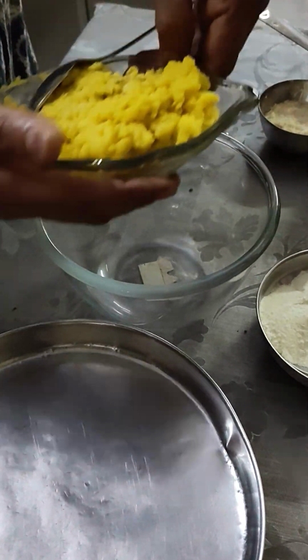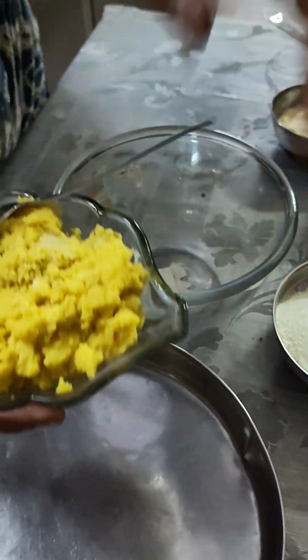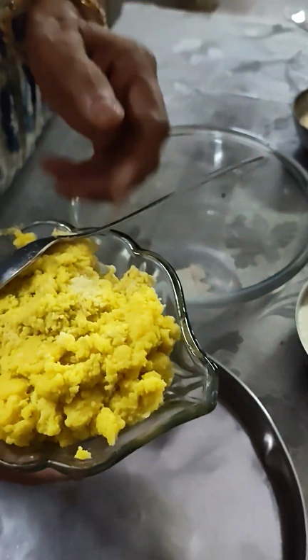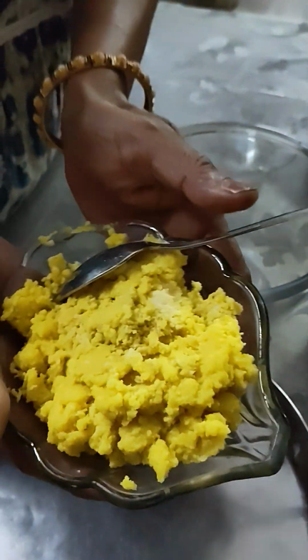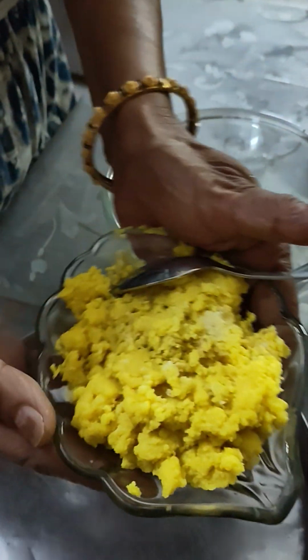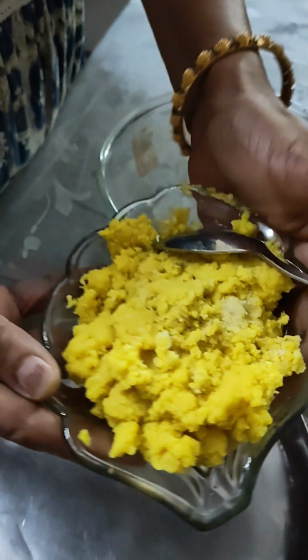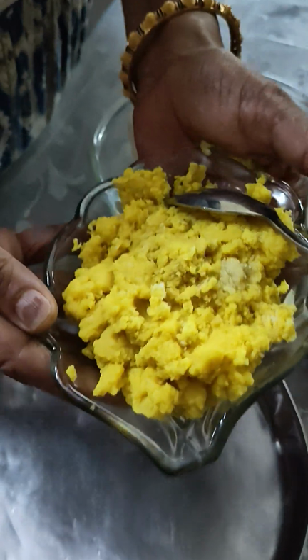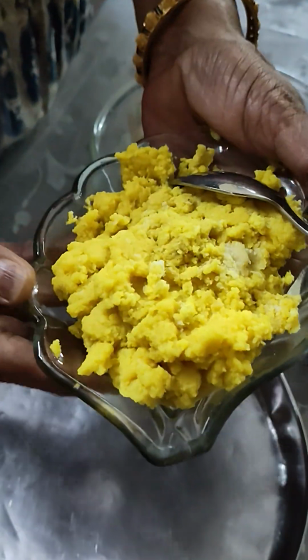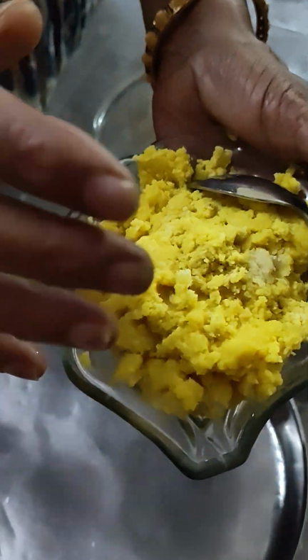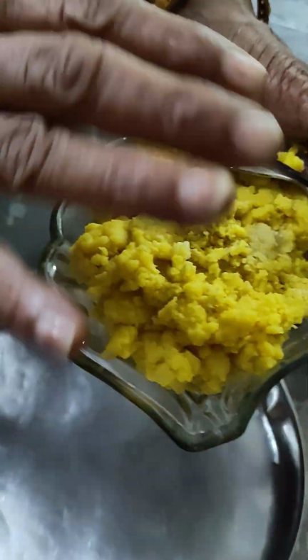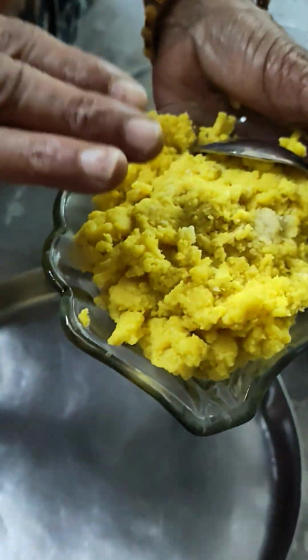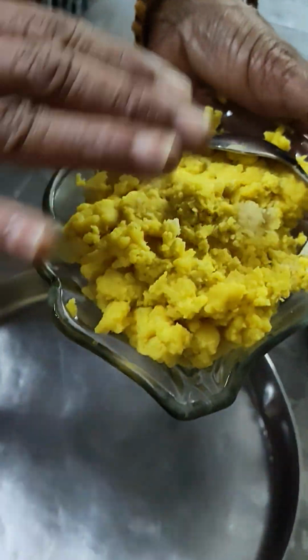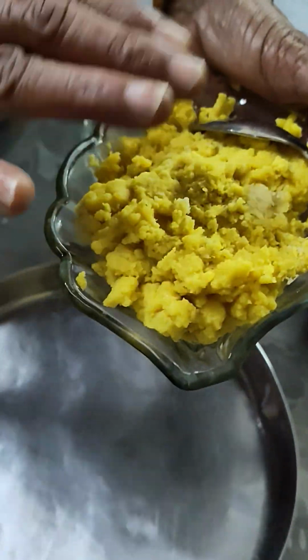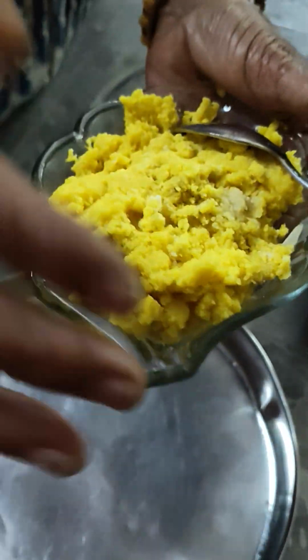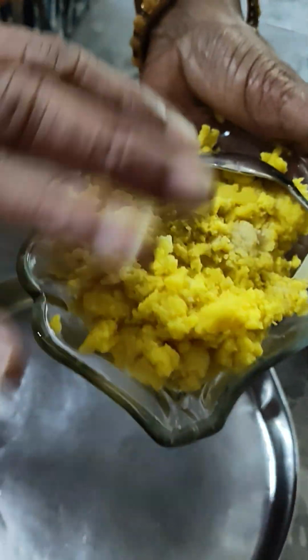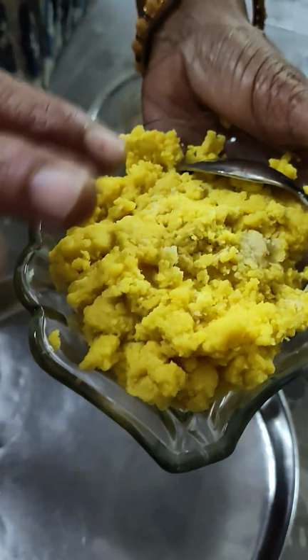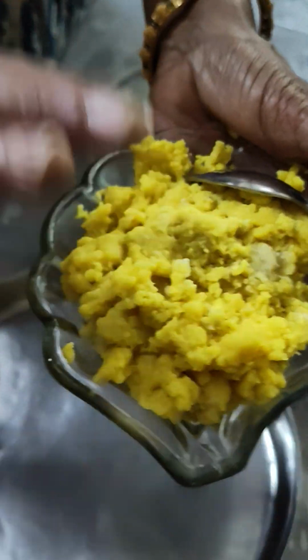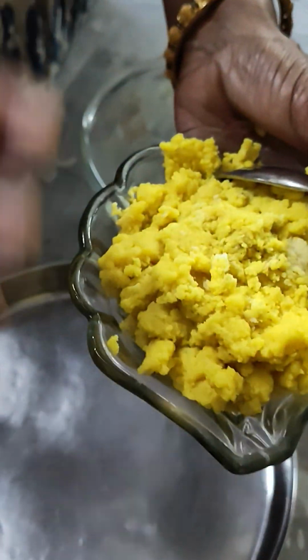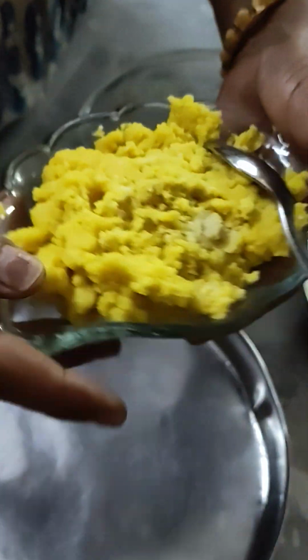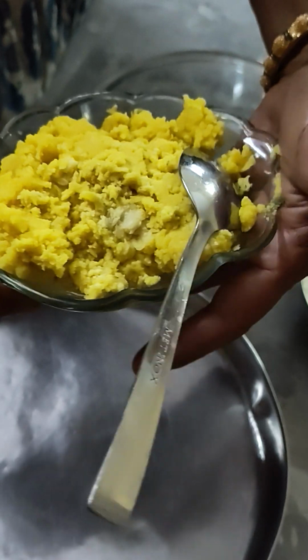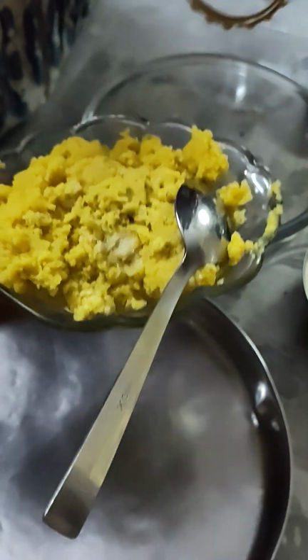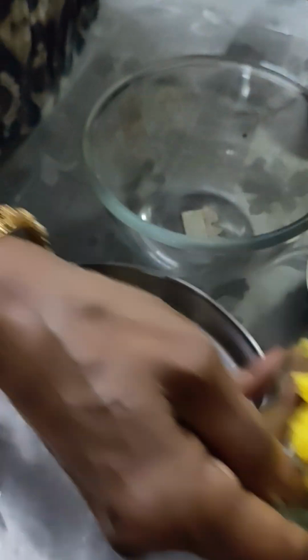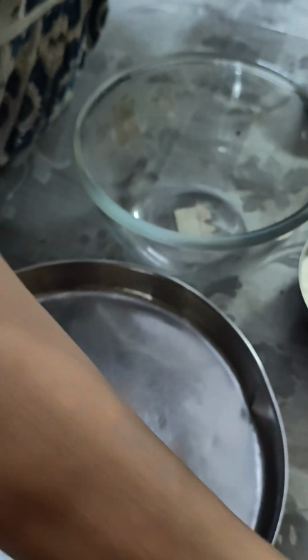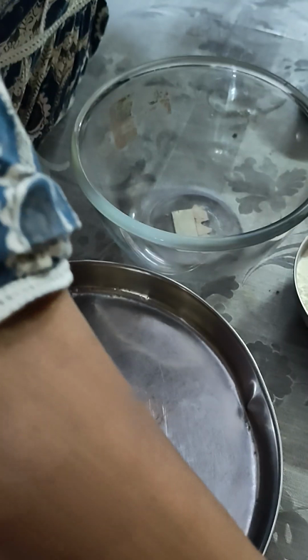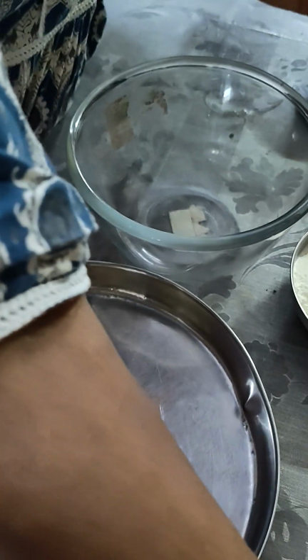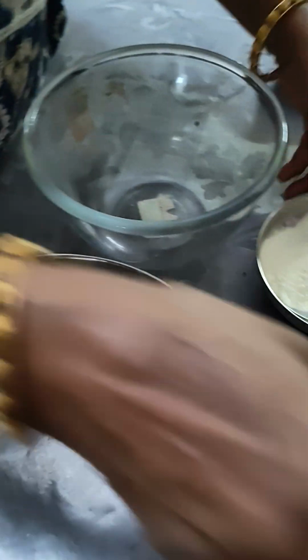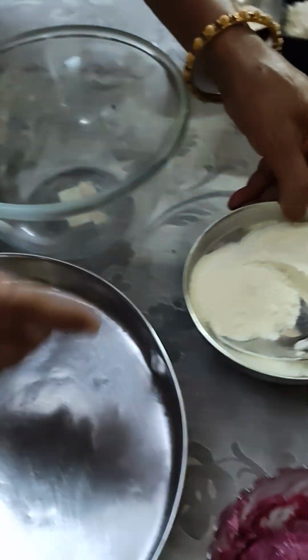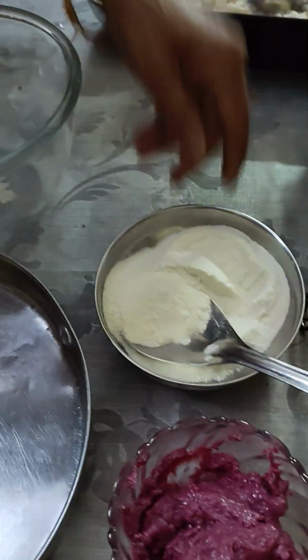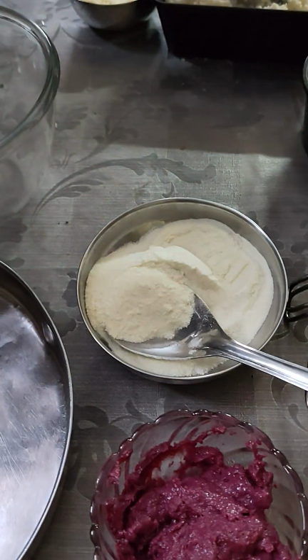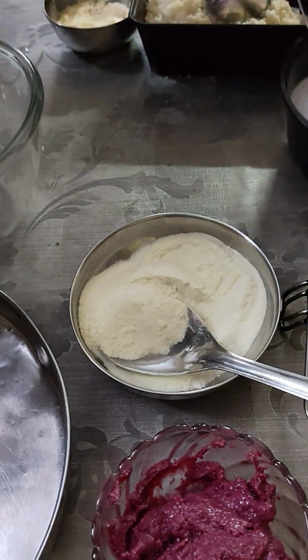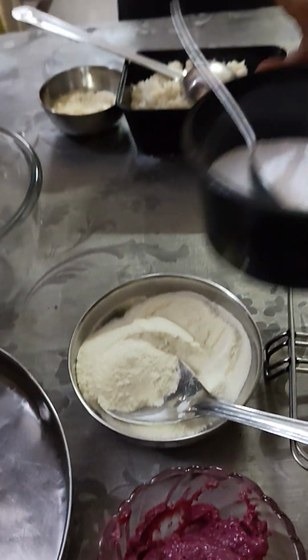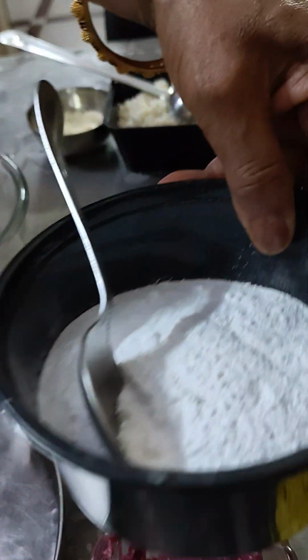I made milk powder and milk, and cooked it well. I added extra milk powder.